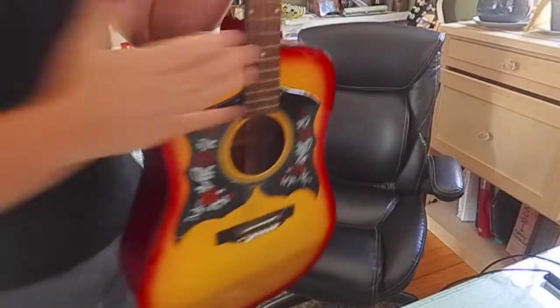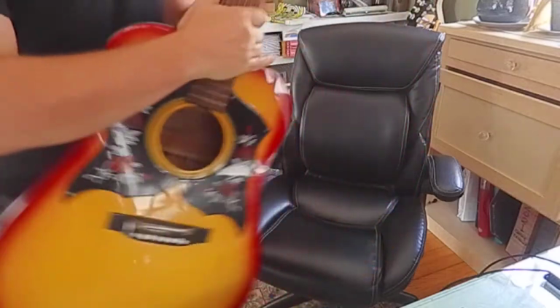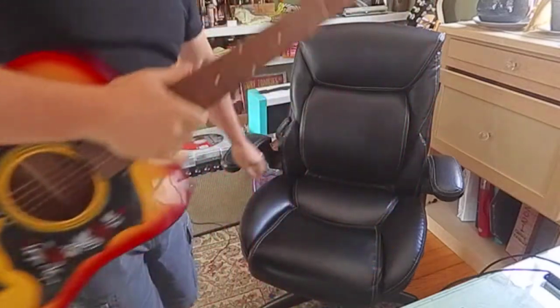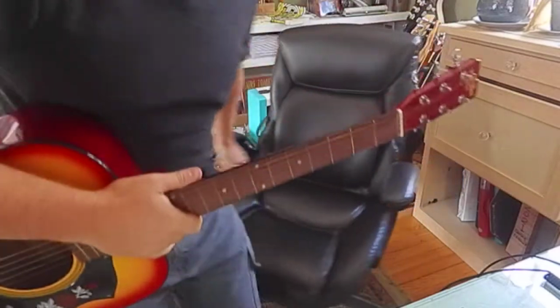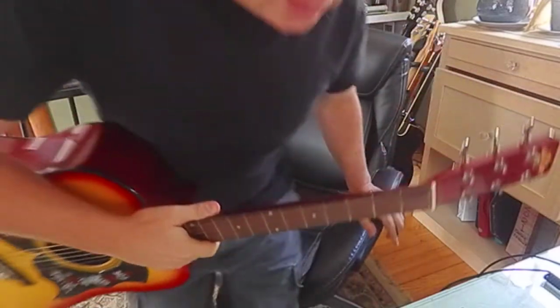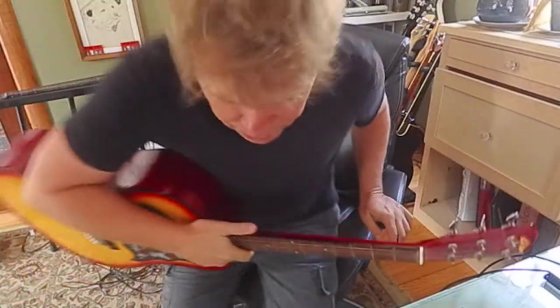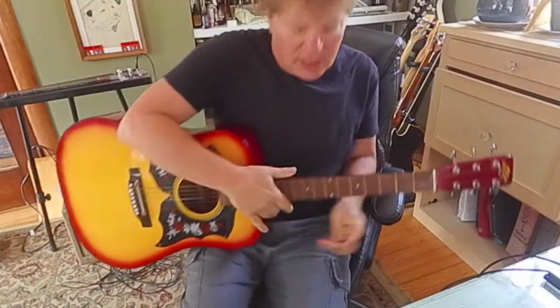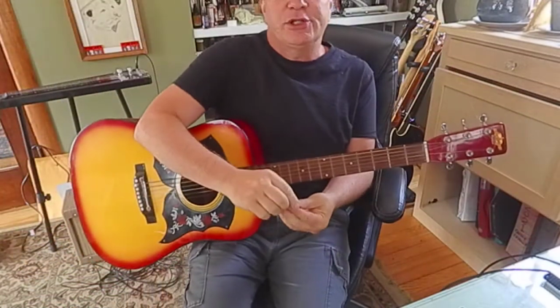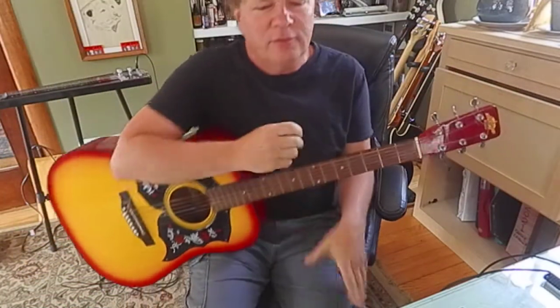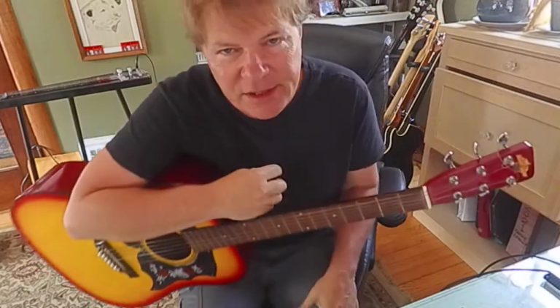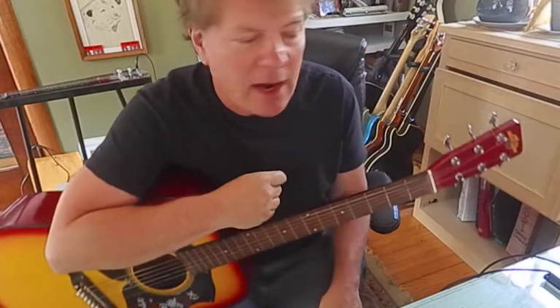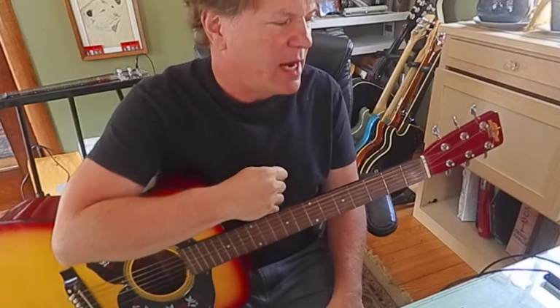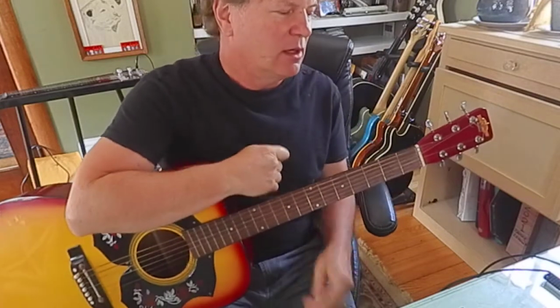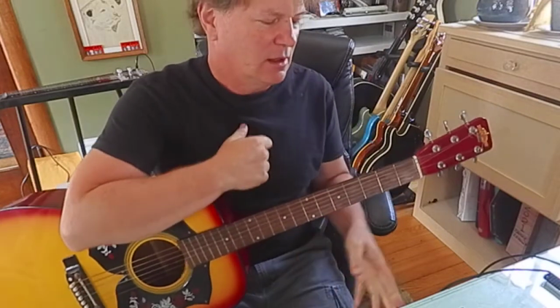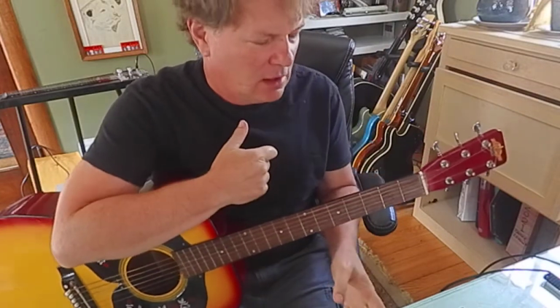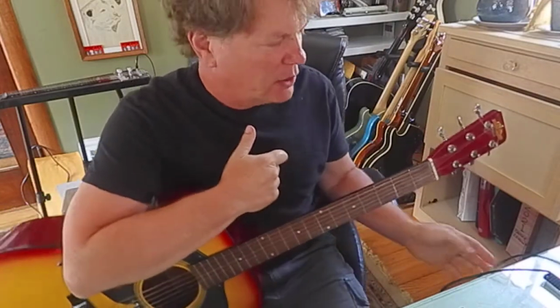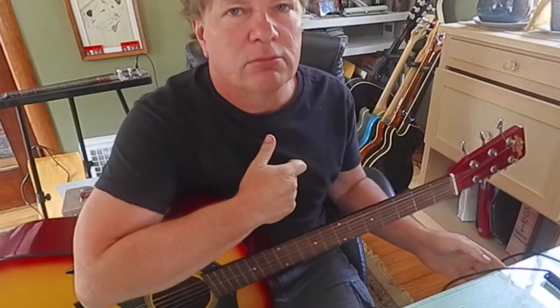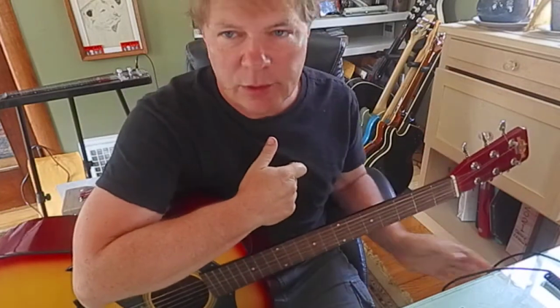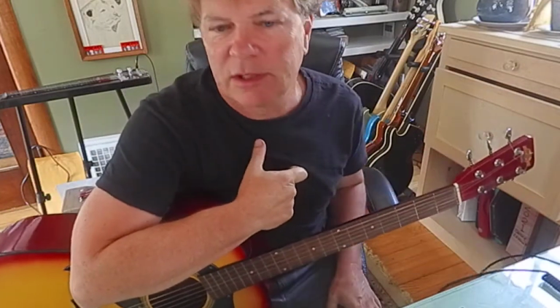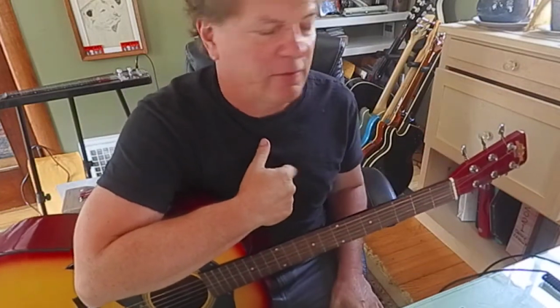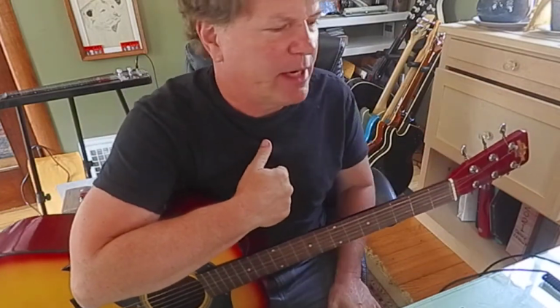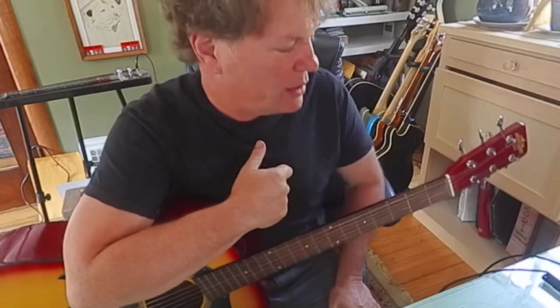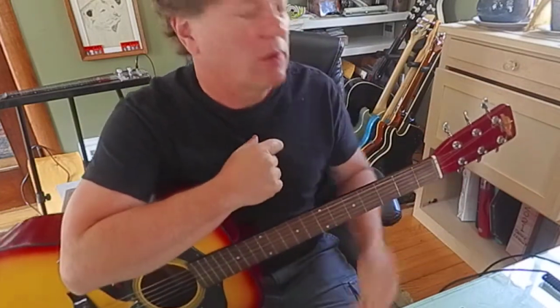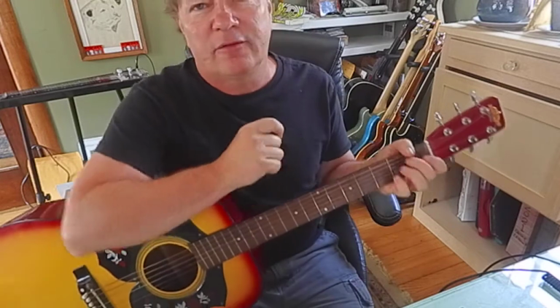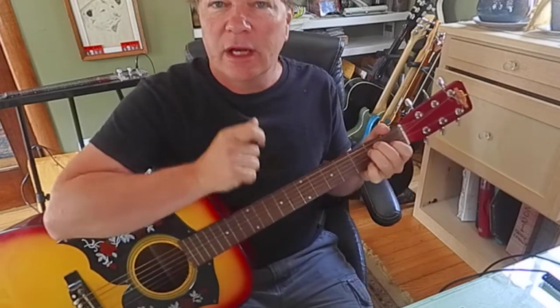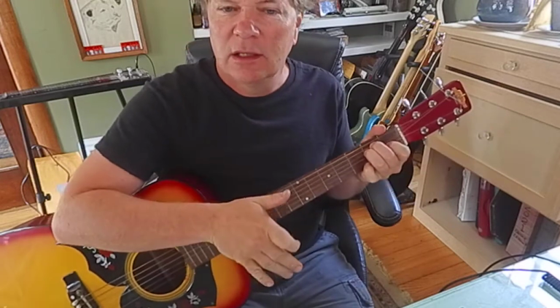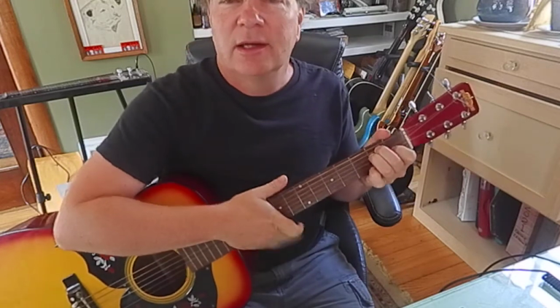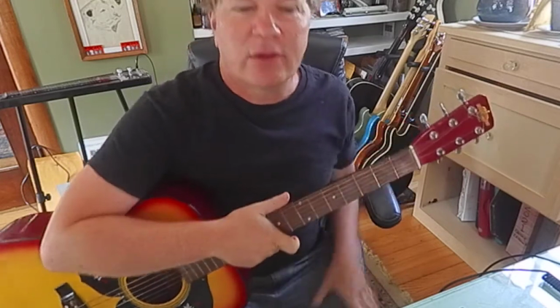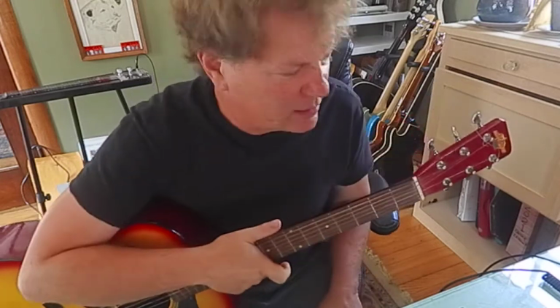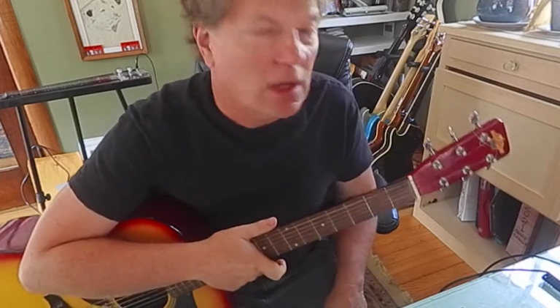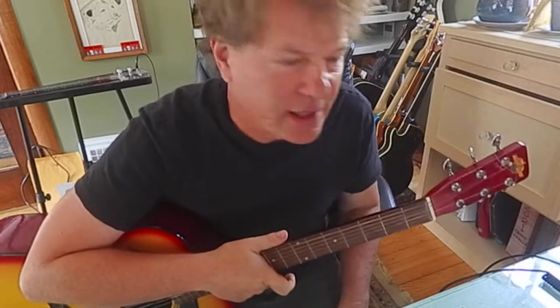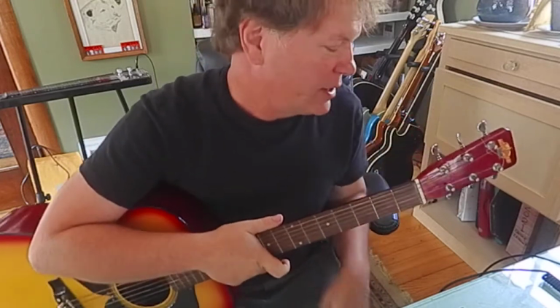Hey guys, it's Brooke coming at you from Cedar Rapids, Iowa. I want to do some blues guitar for my buddy Ross out in California, going out to downtown Los Angeles.